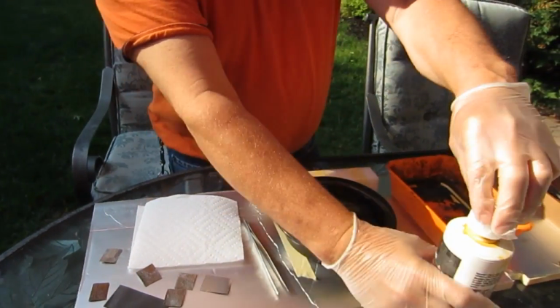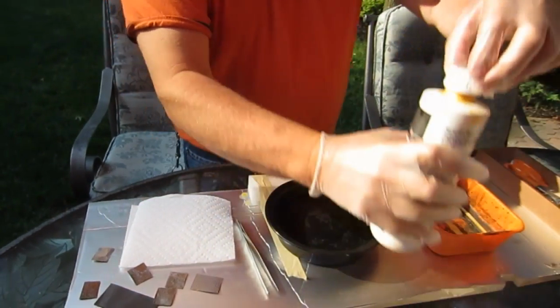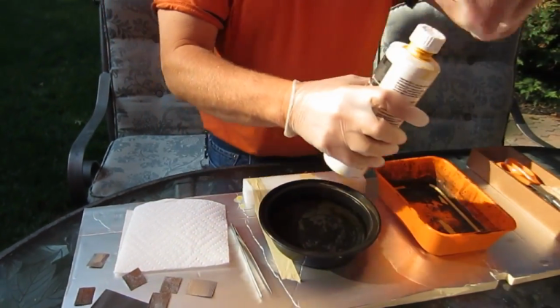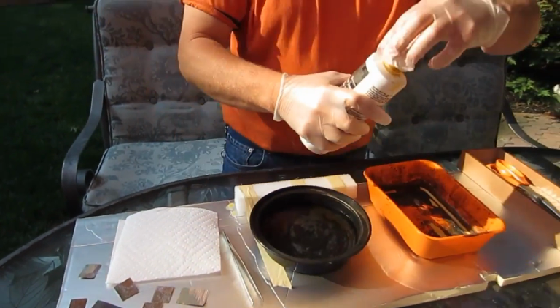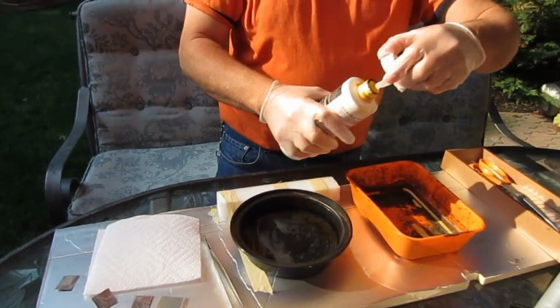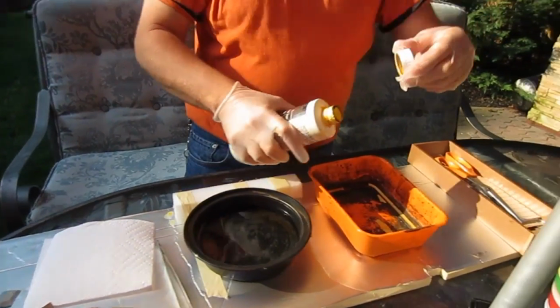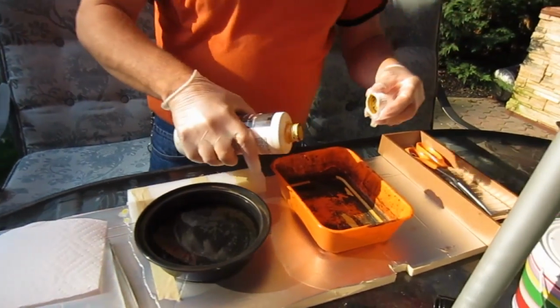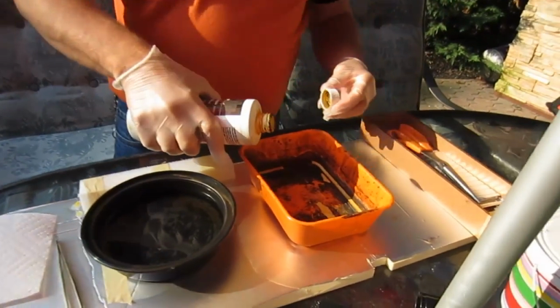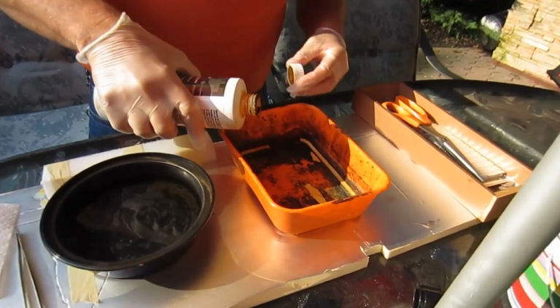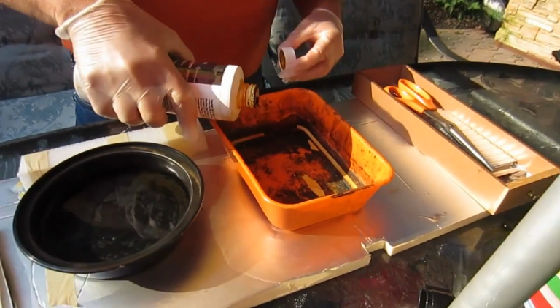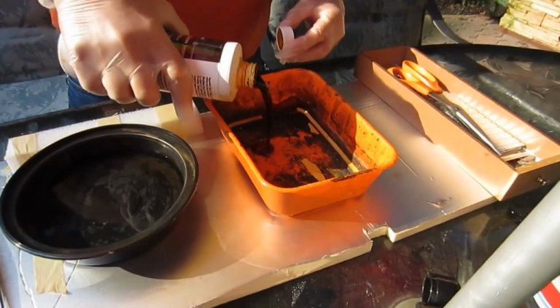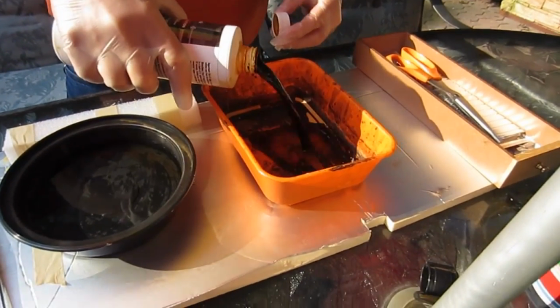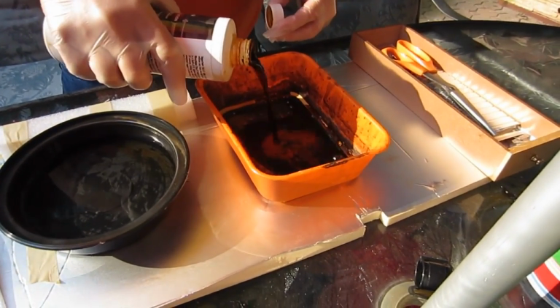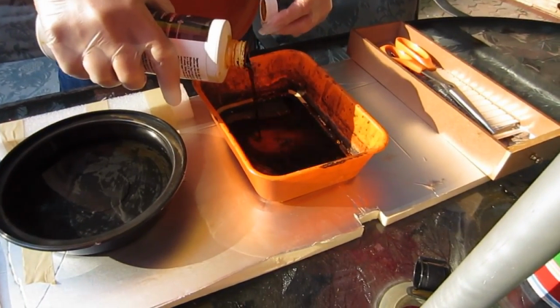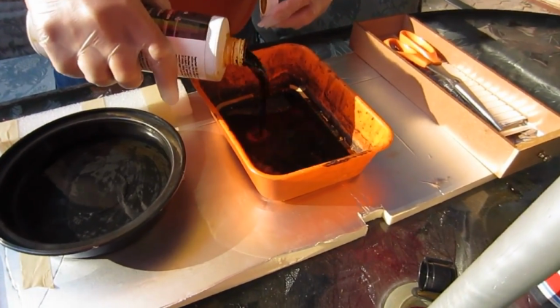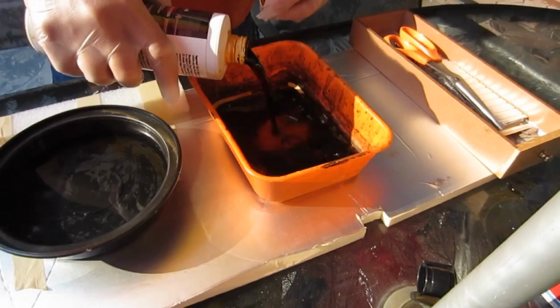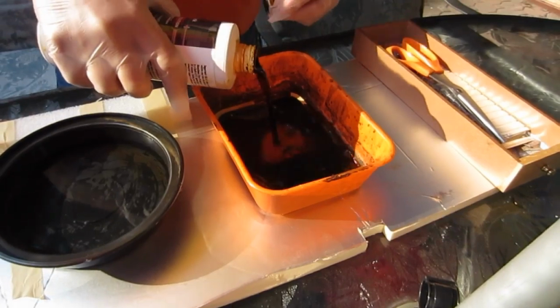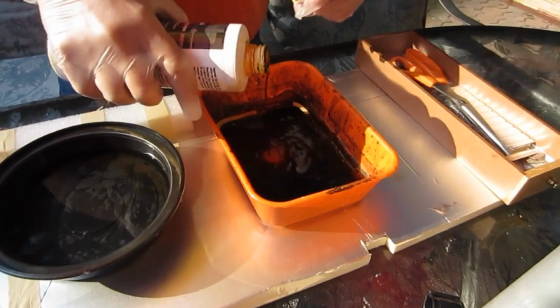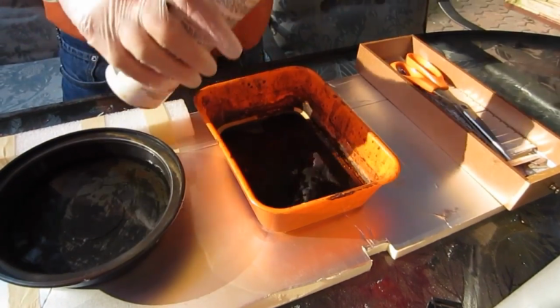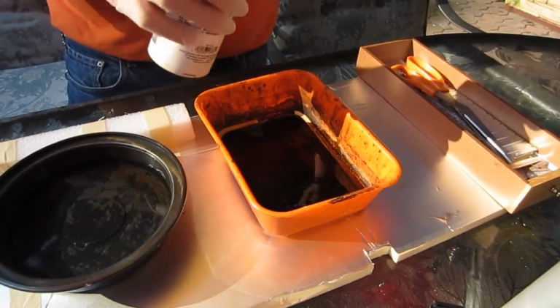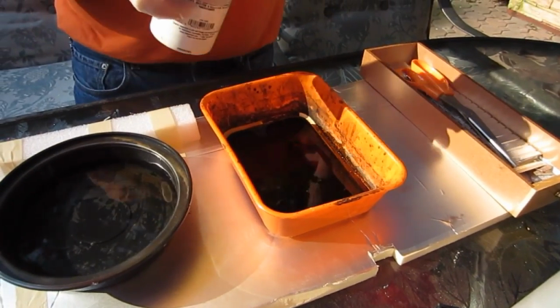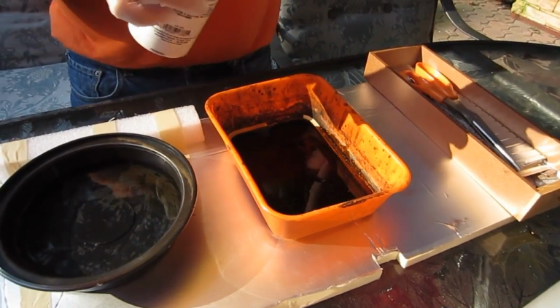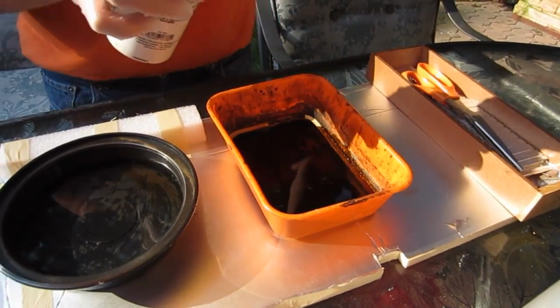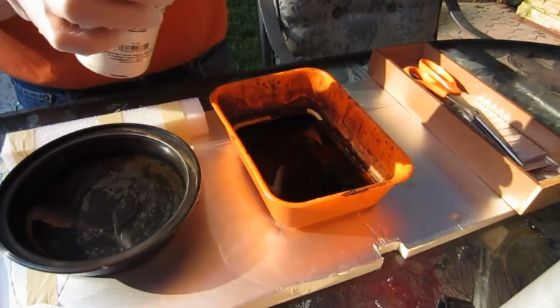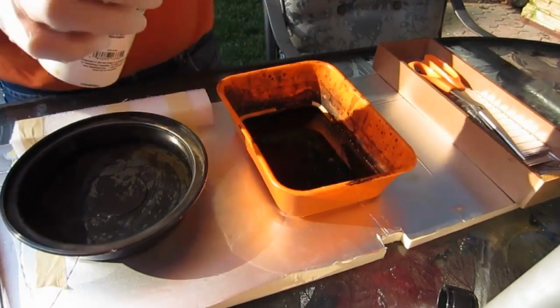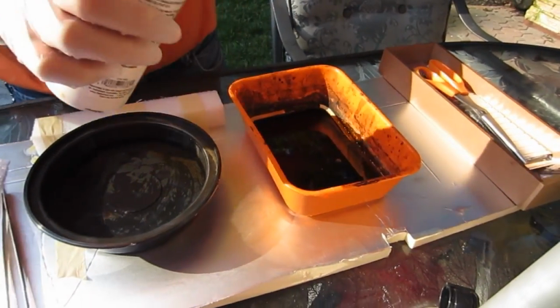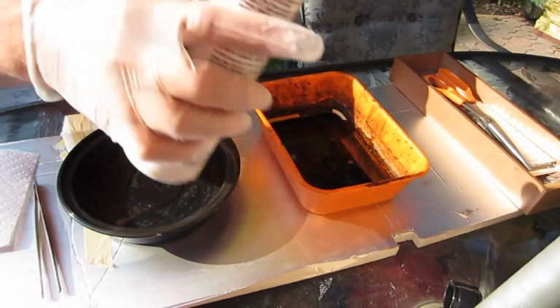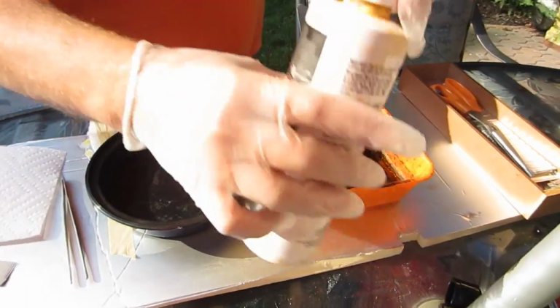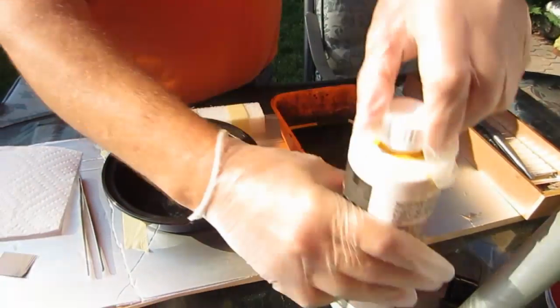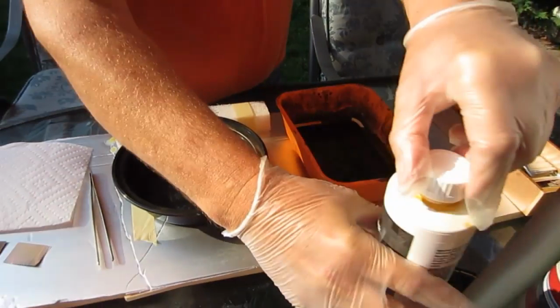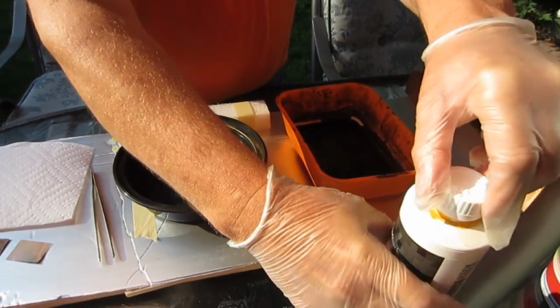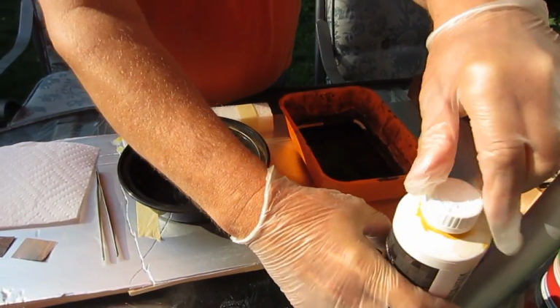Now I'll pour the acid into the pan — not too much, just enough to work with. It's reusable, and when it's done you can put it back in the container.